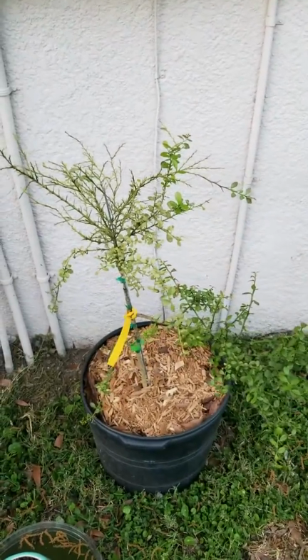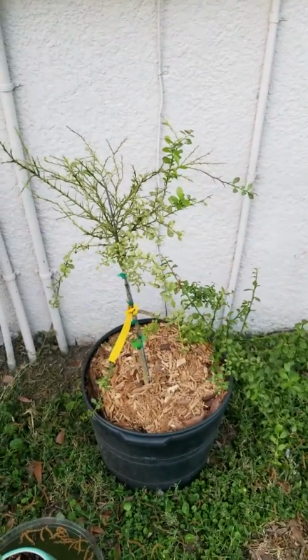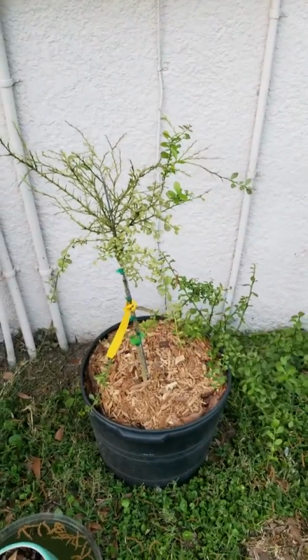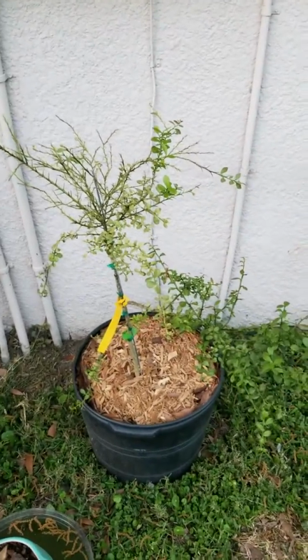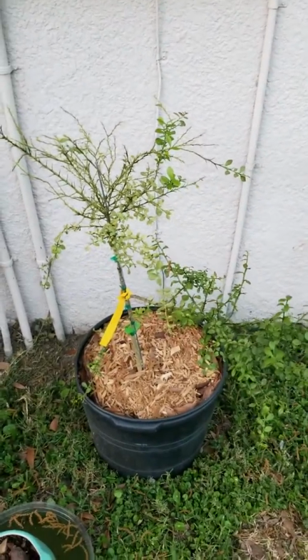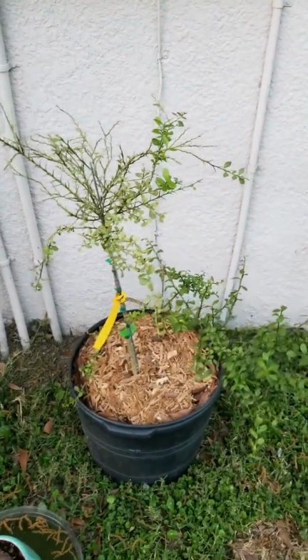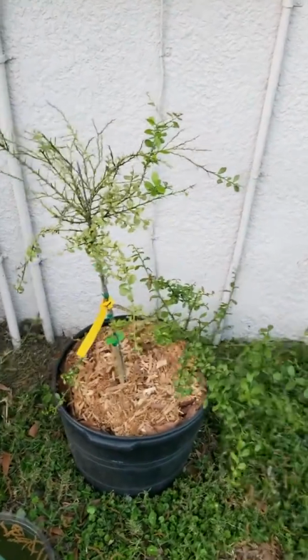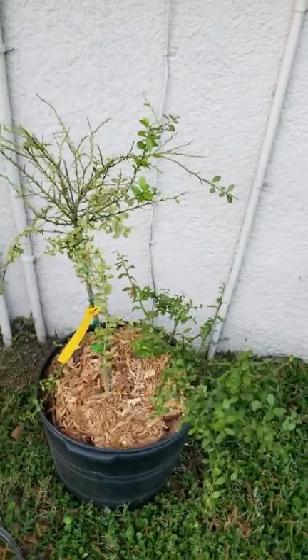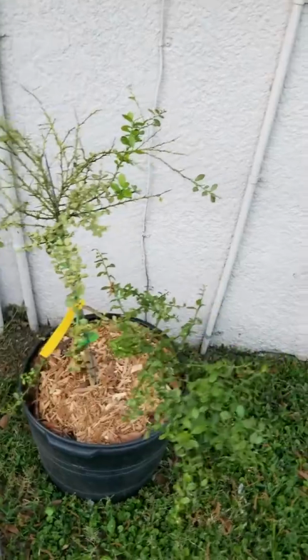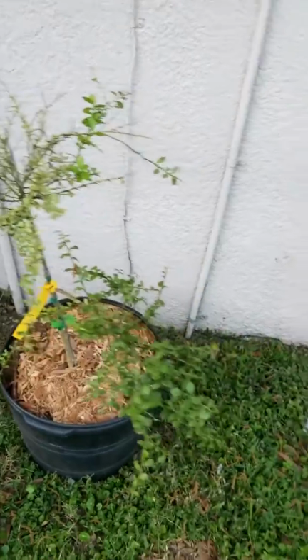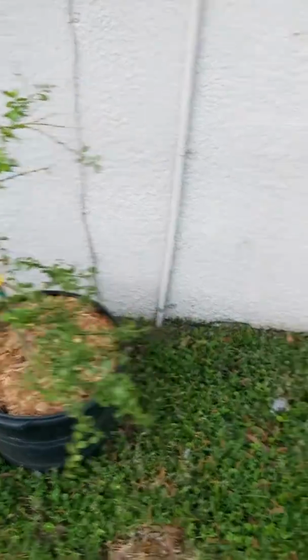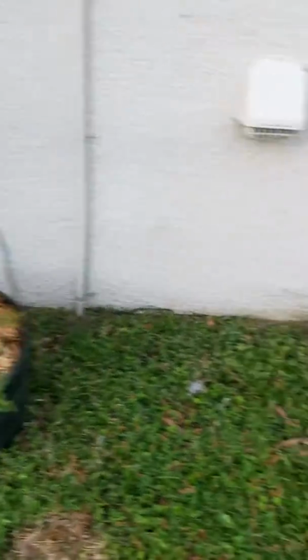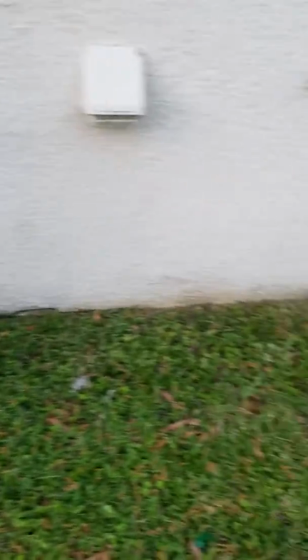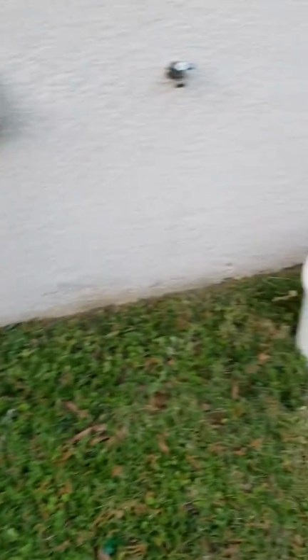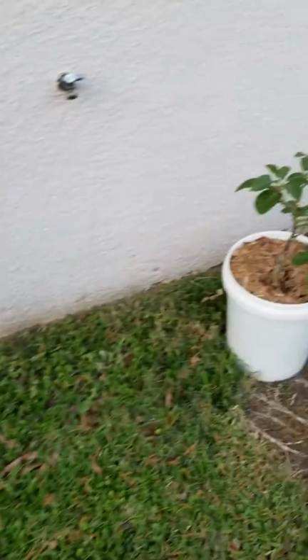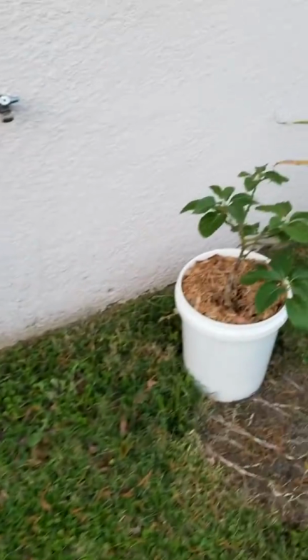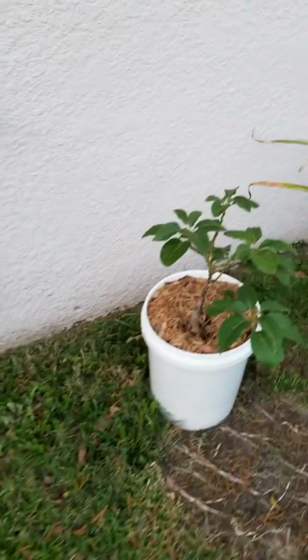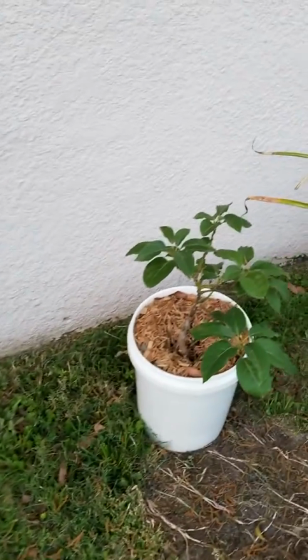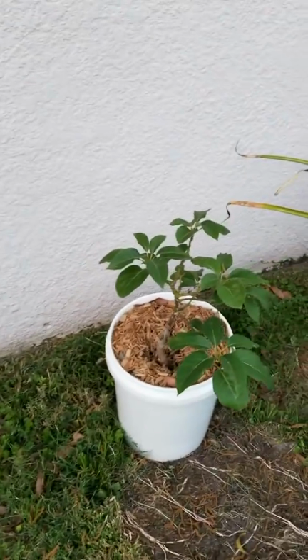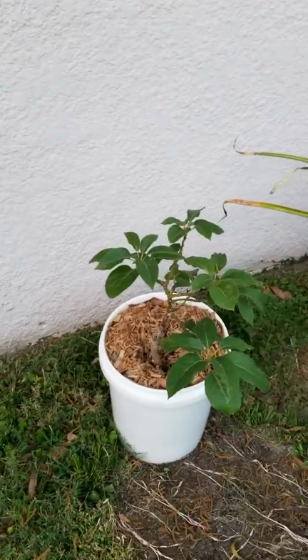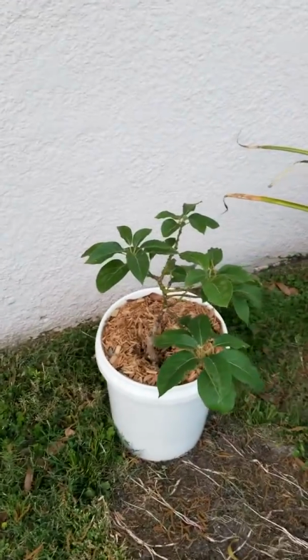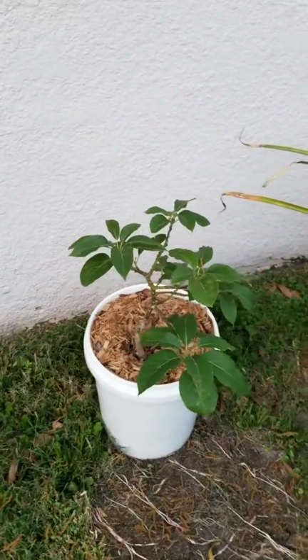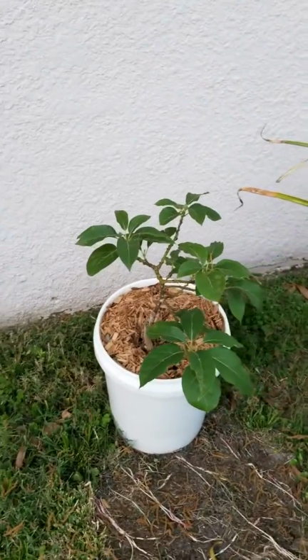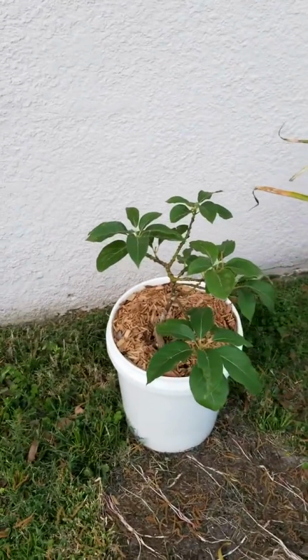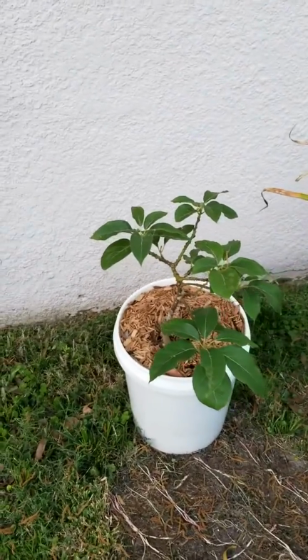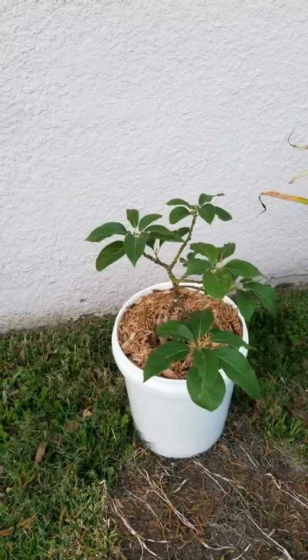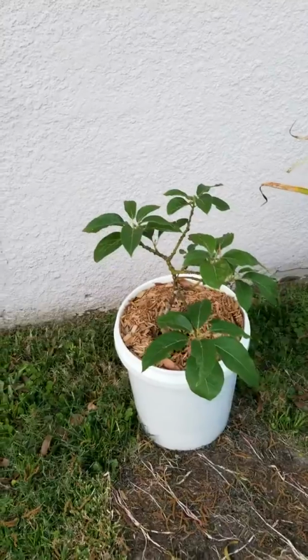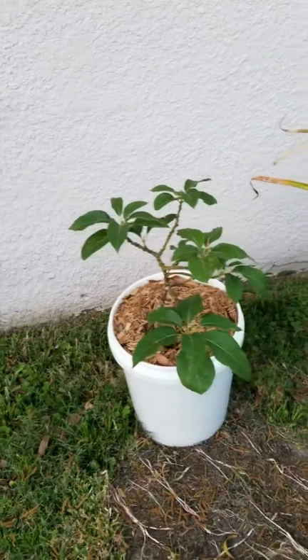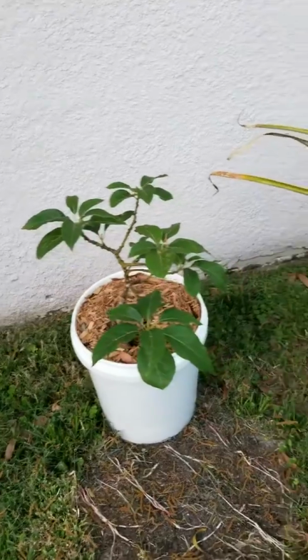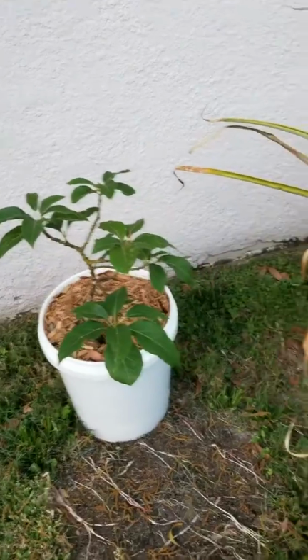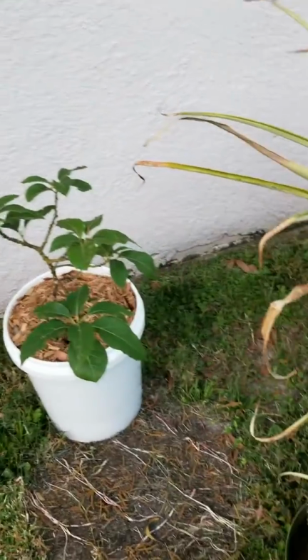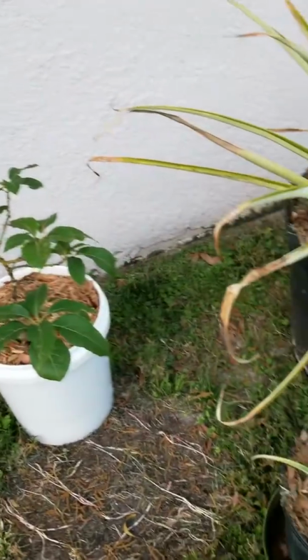Finger limes are doing good, got some new growth on it. Florida Haas avocado still doing good.